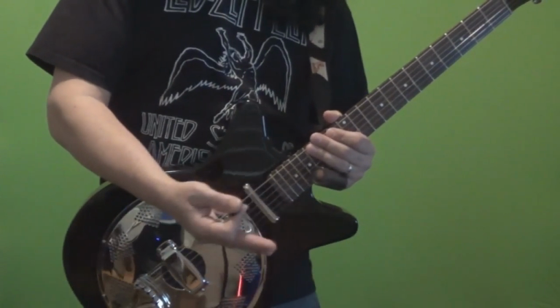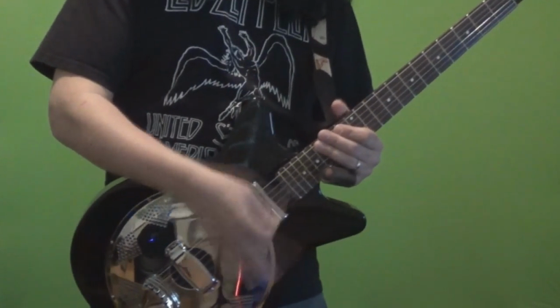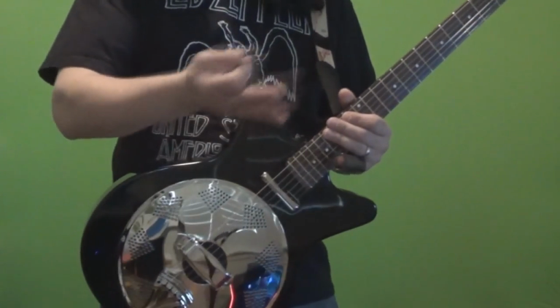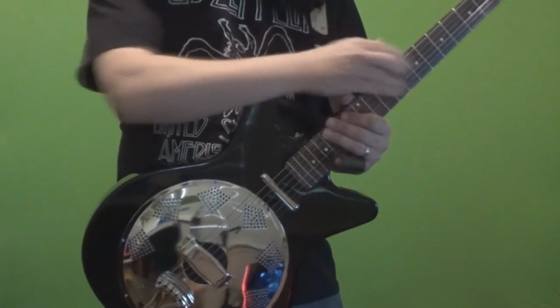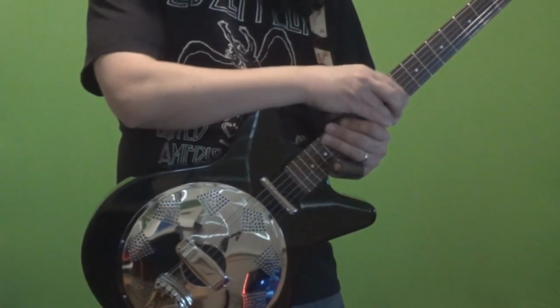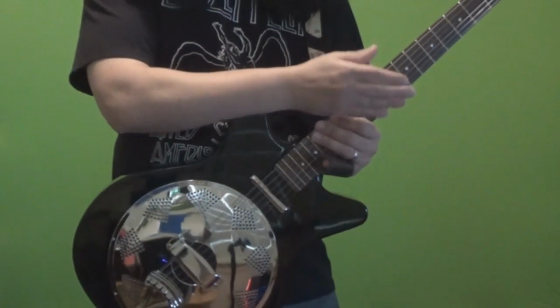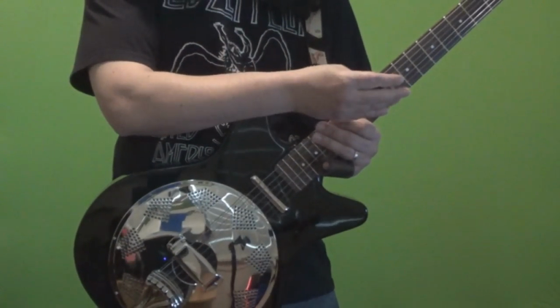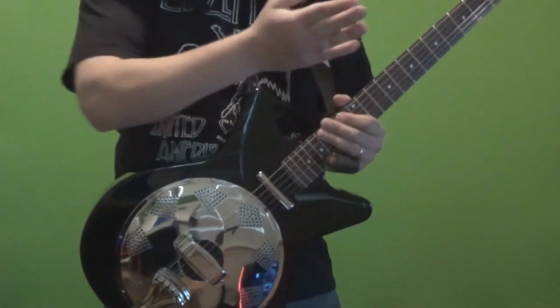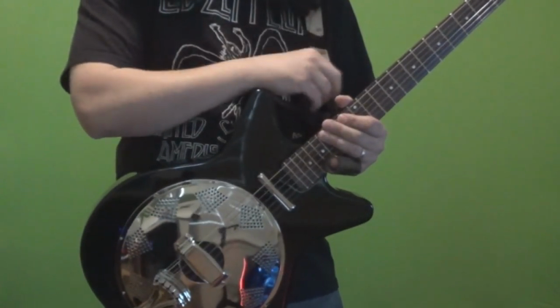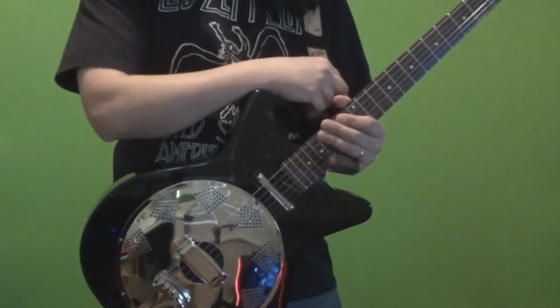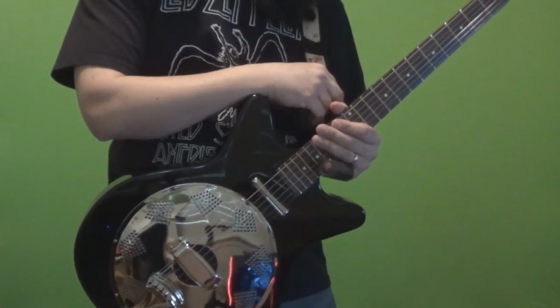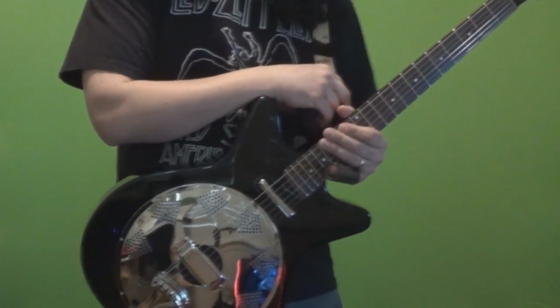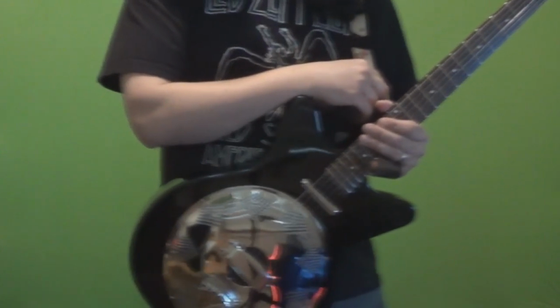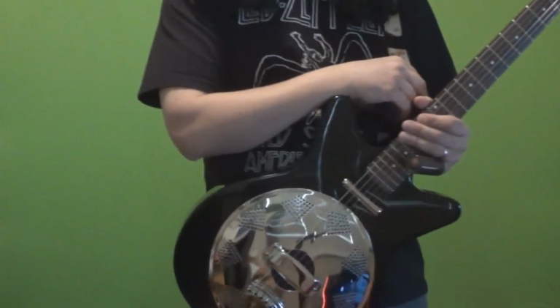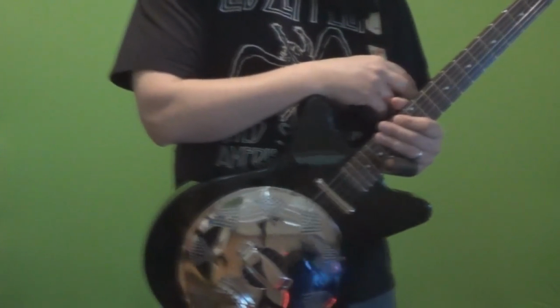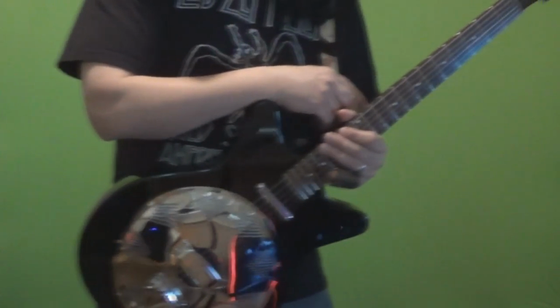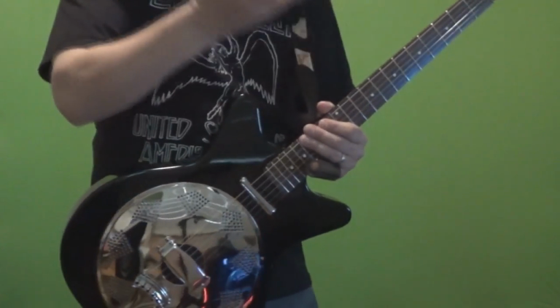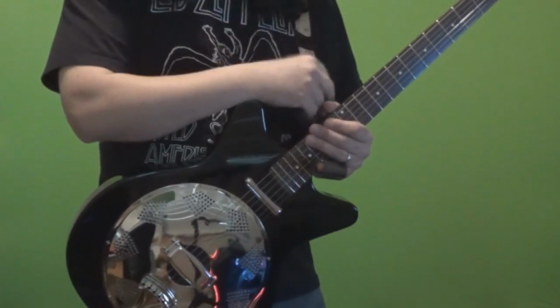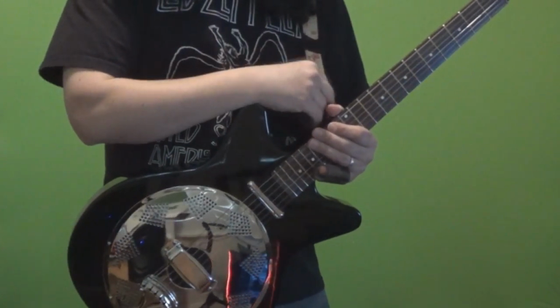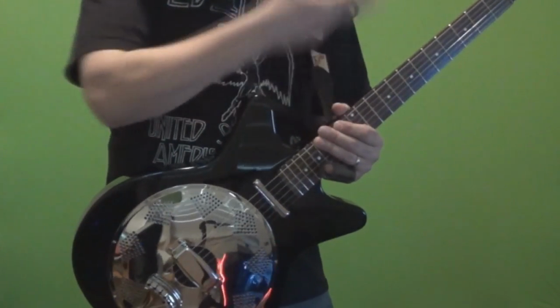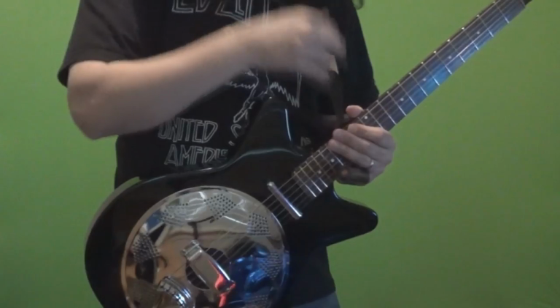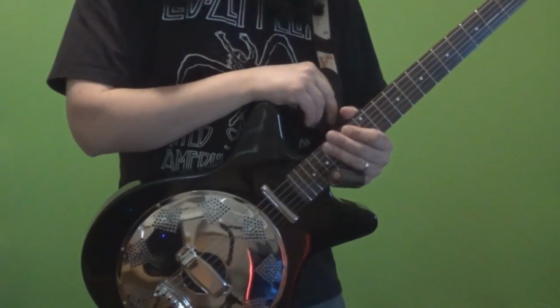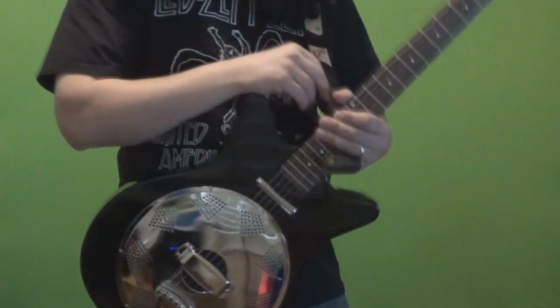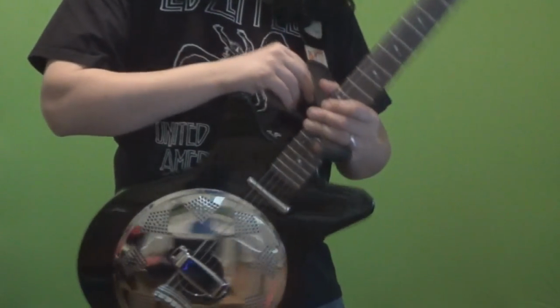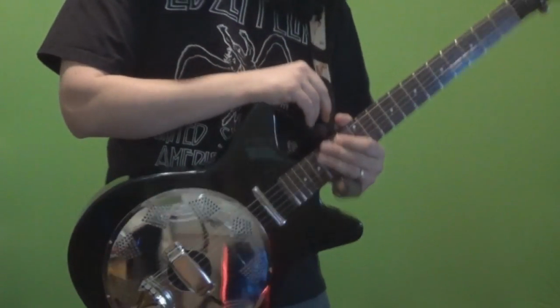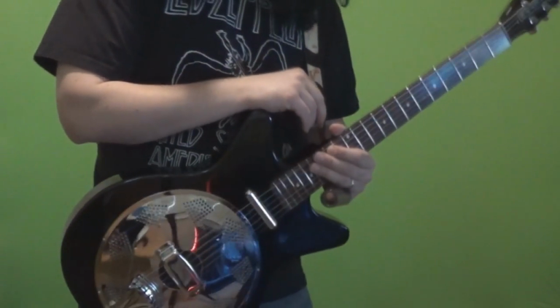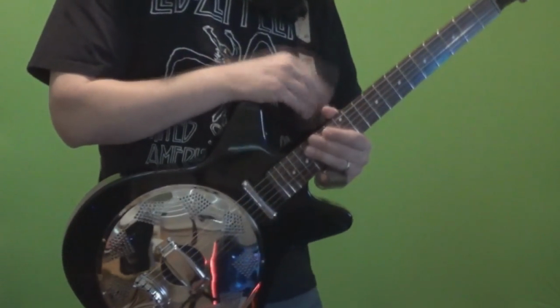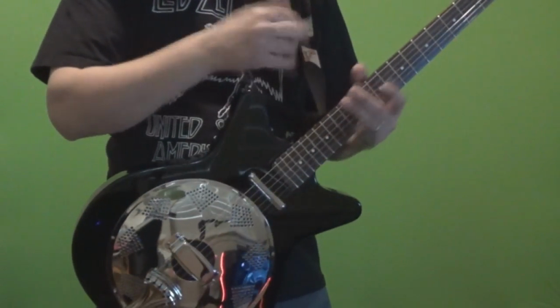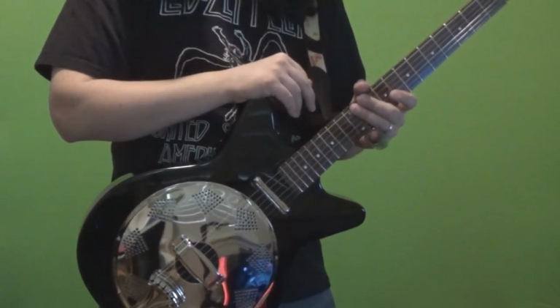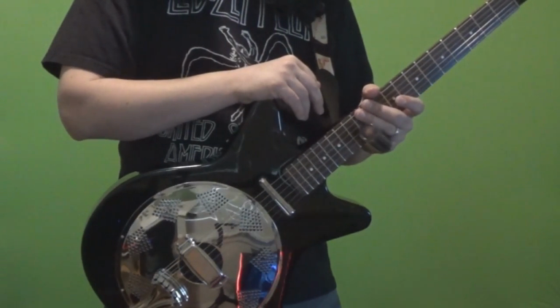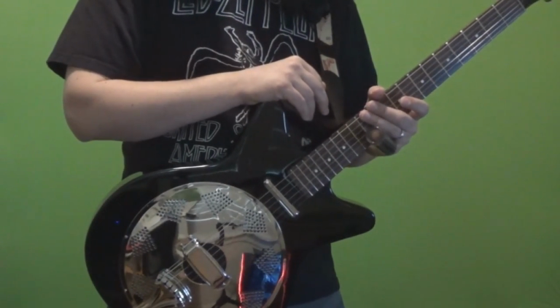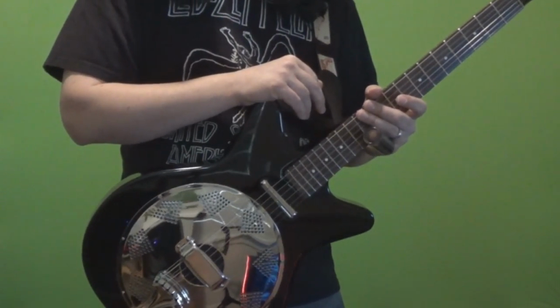This is the first resonator guitar that I've ever owned, which should probably not come as a surprise to most people who've watched my channel and have listened to me play or try to play this resonator. So it's a completely new world for me, but I'm very excited about it.